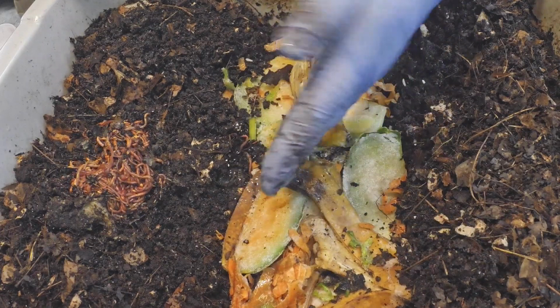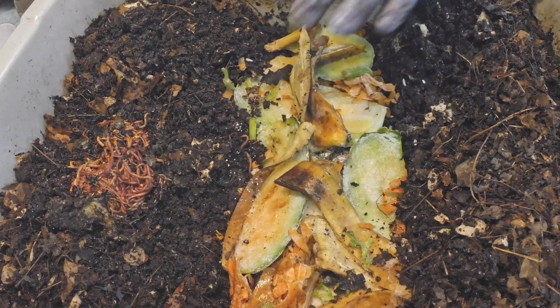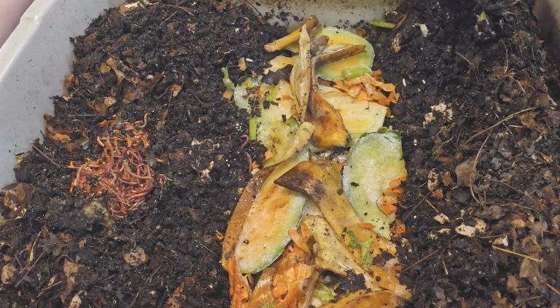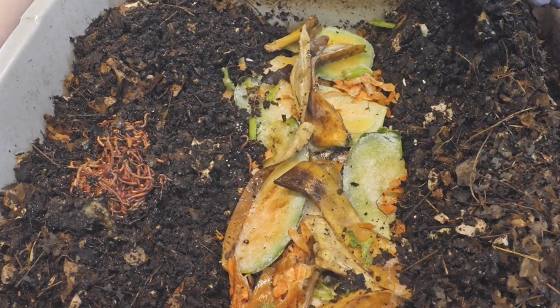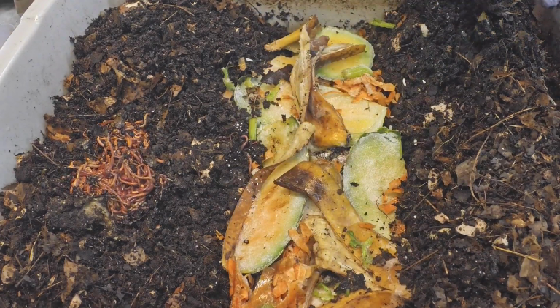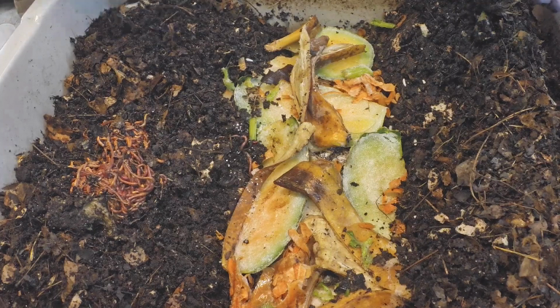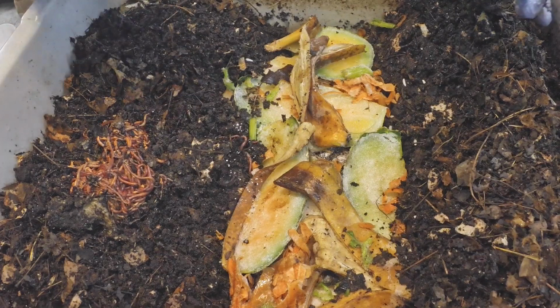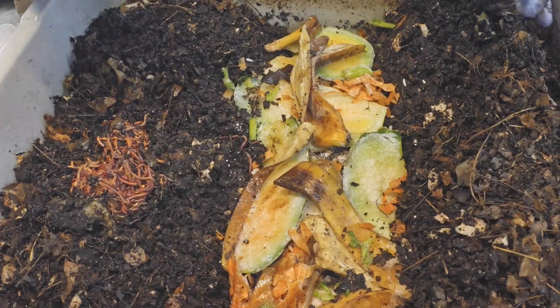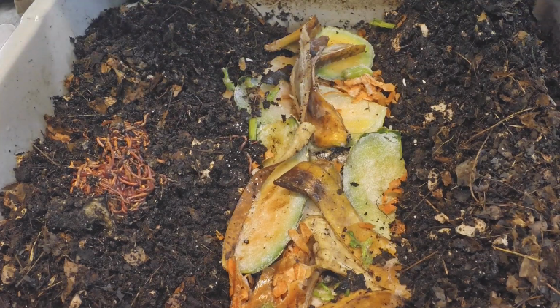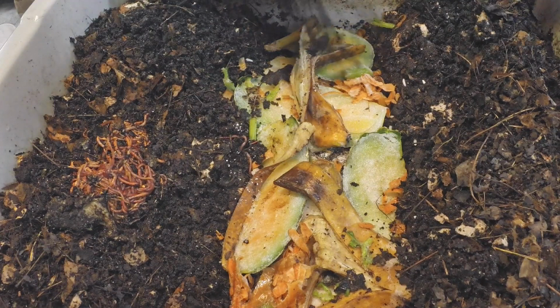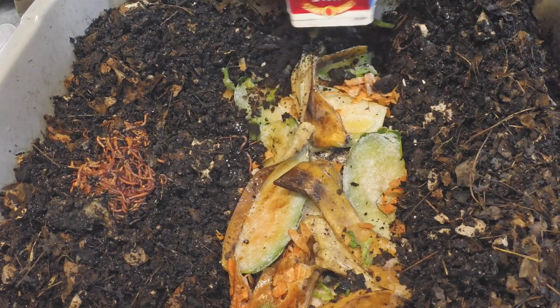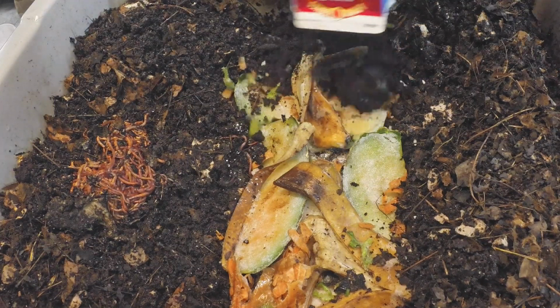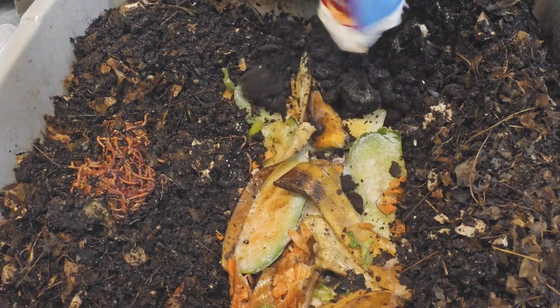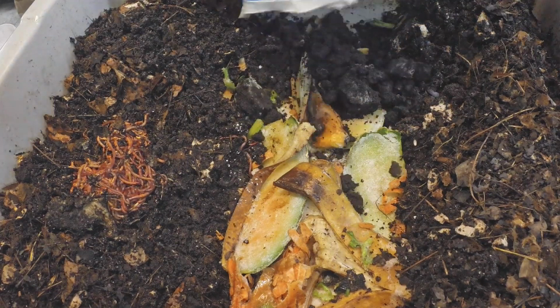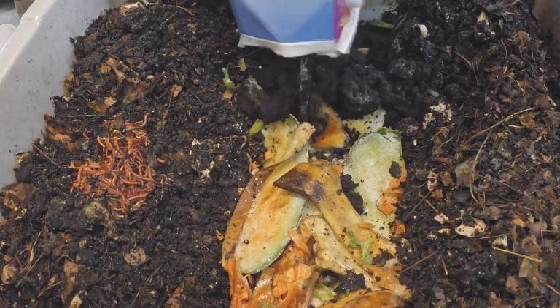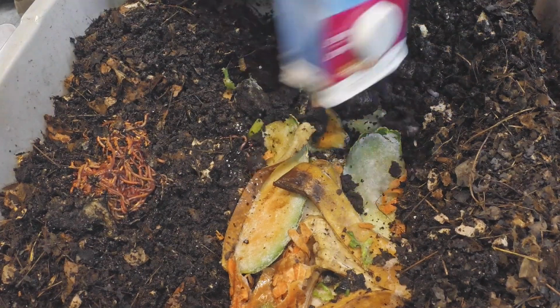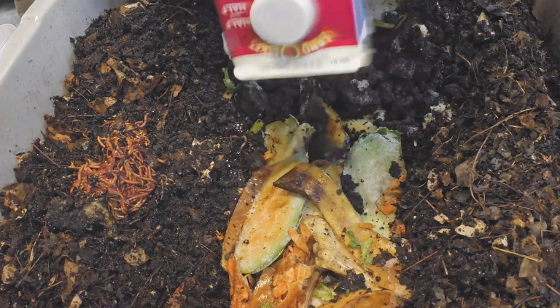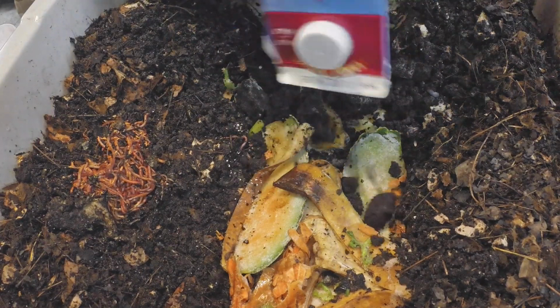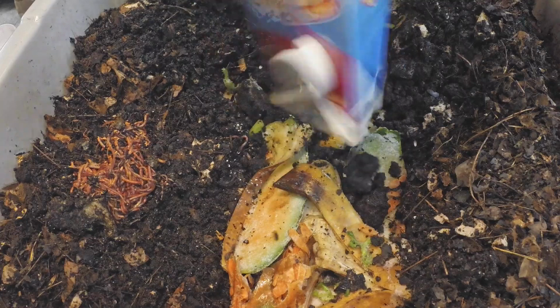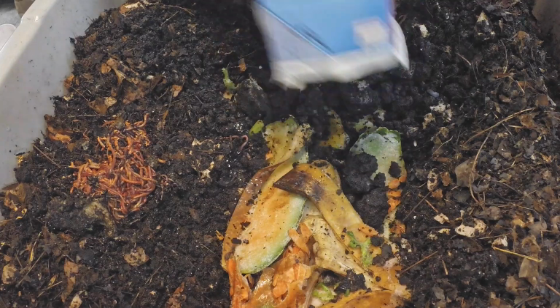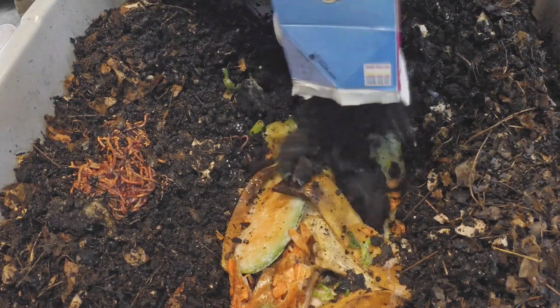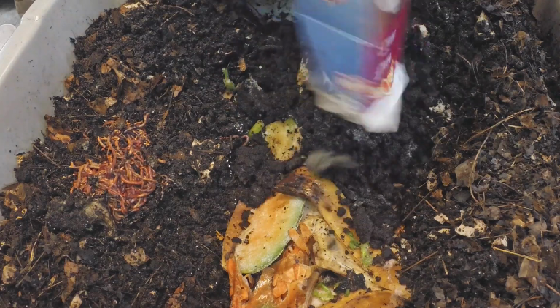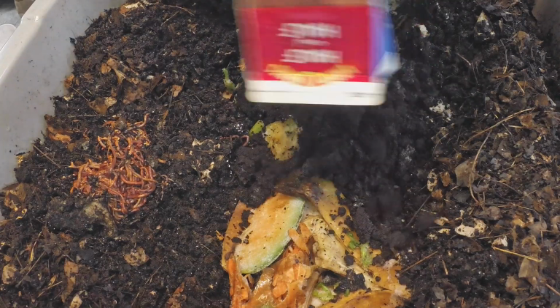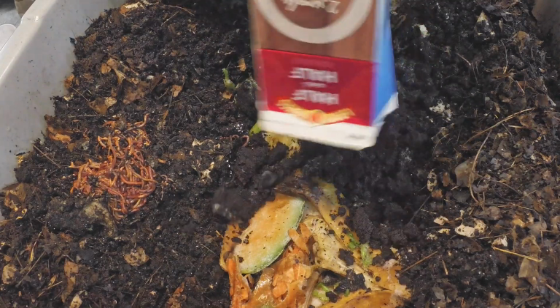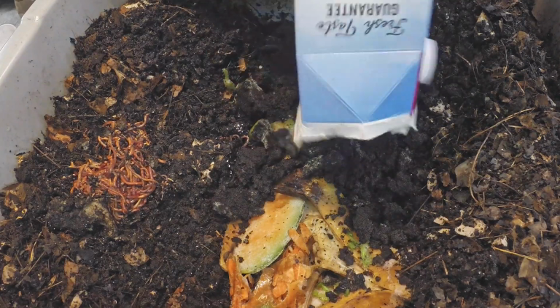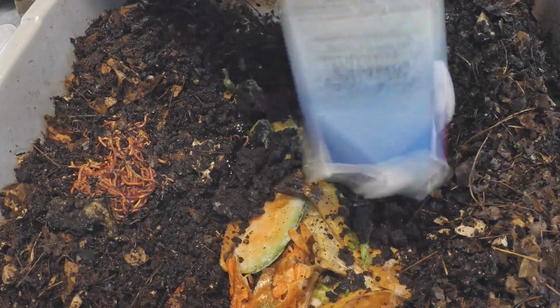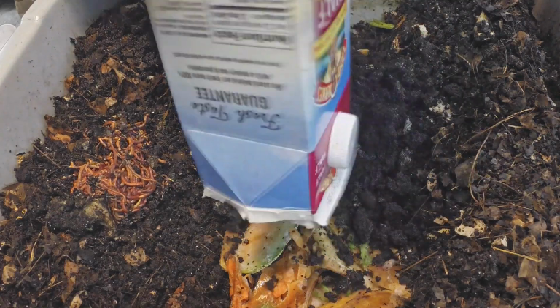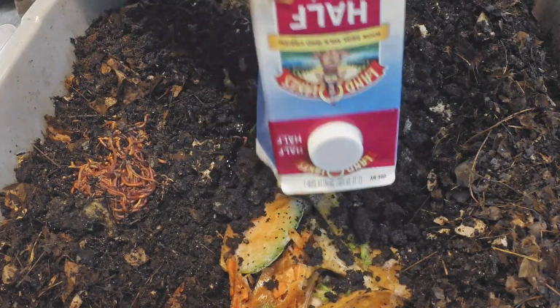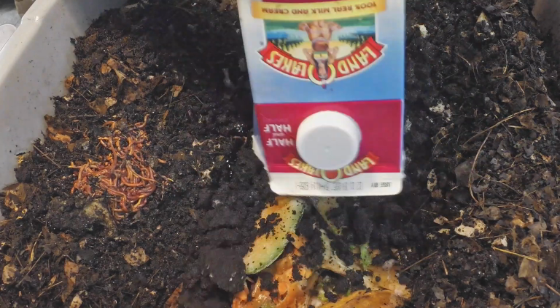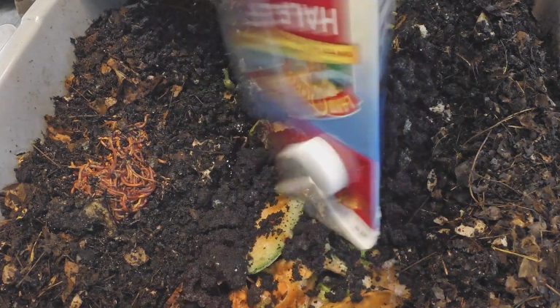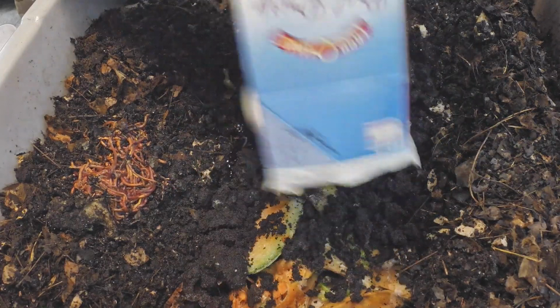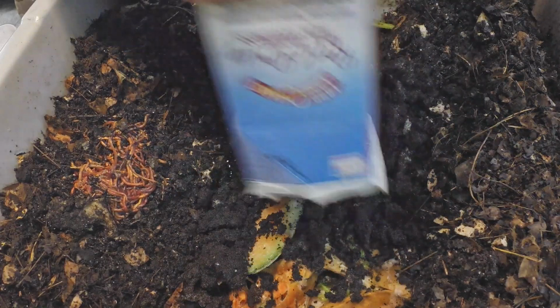They should make quick work of that. We'll get this thing covered up and then we're going to go see where all the volunteers from this bin ended up.